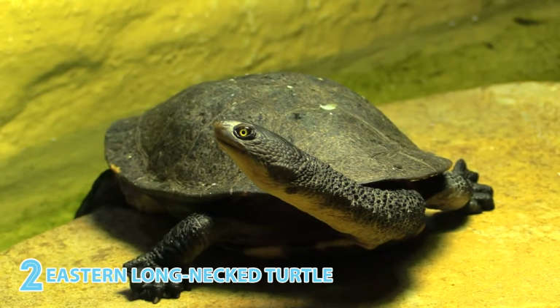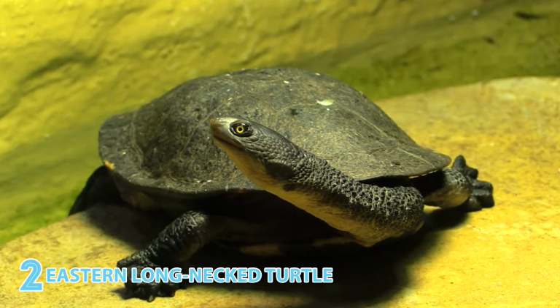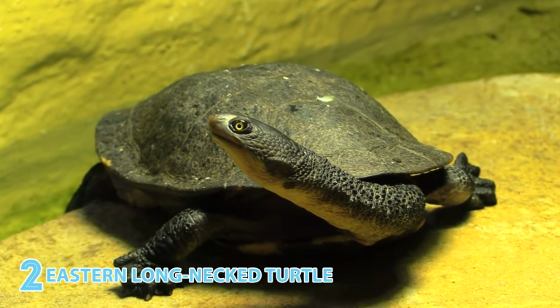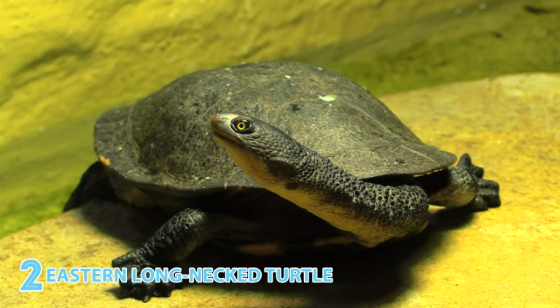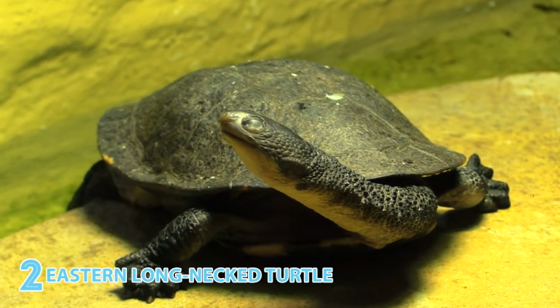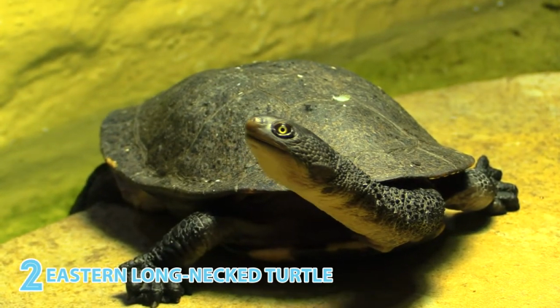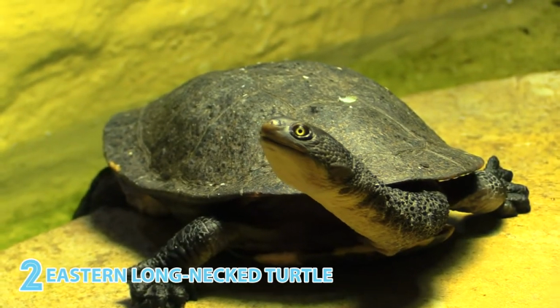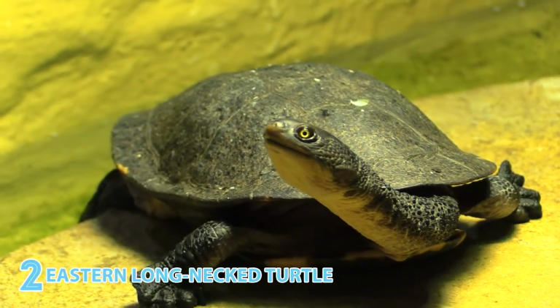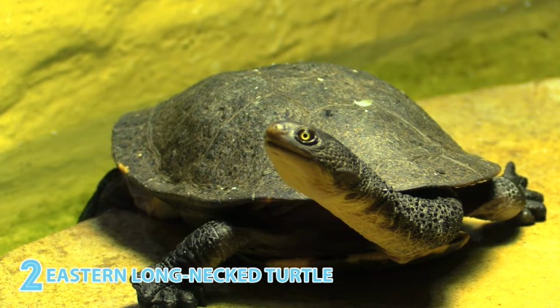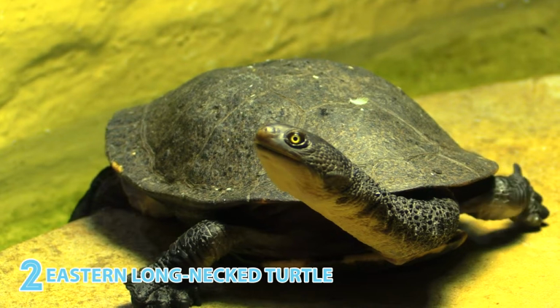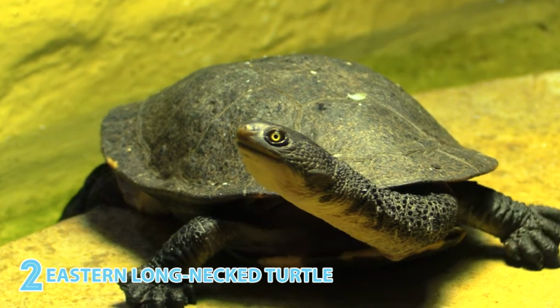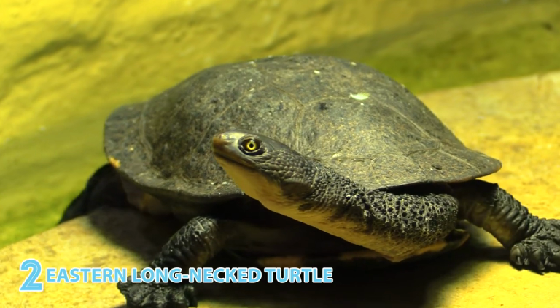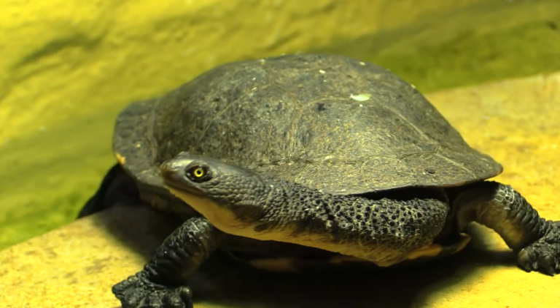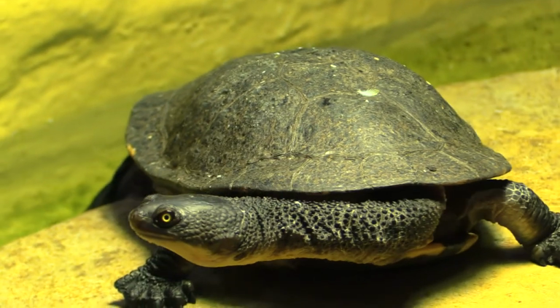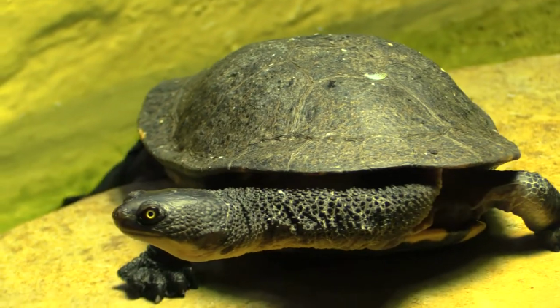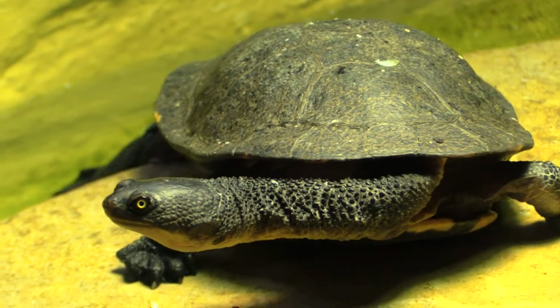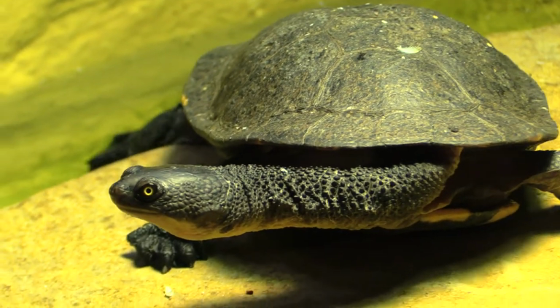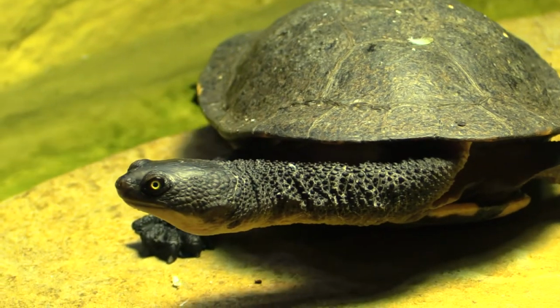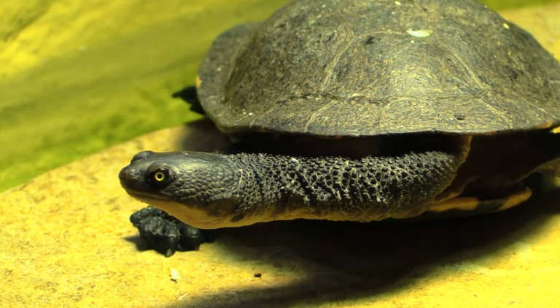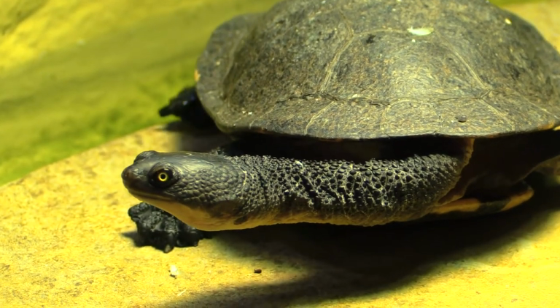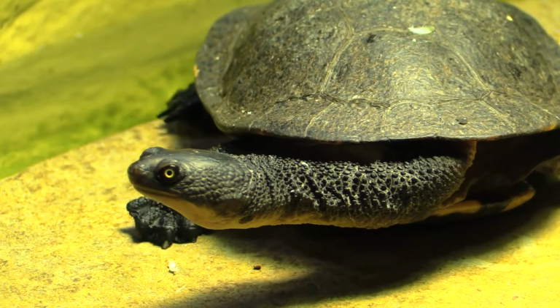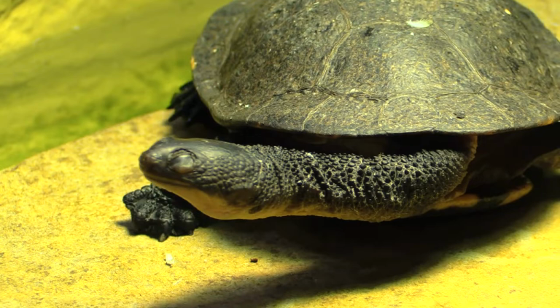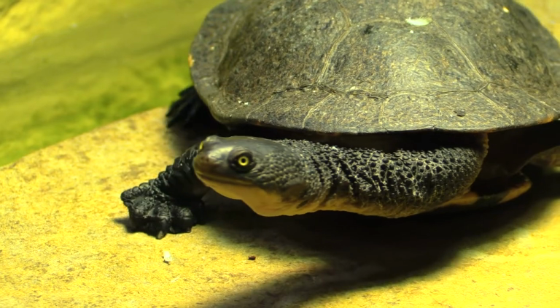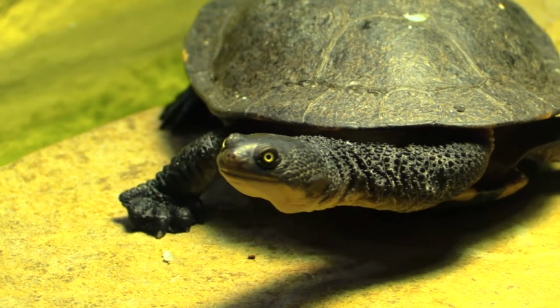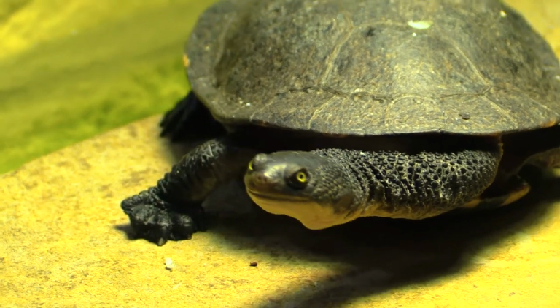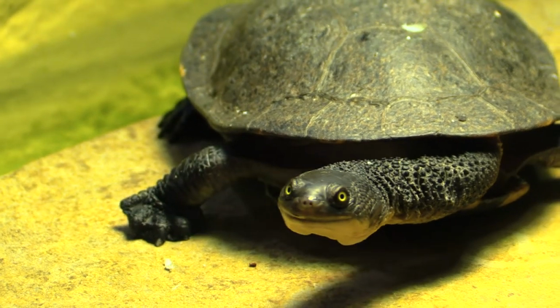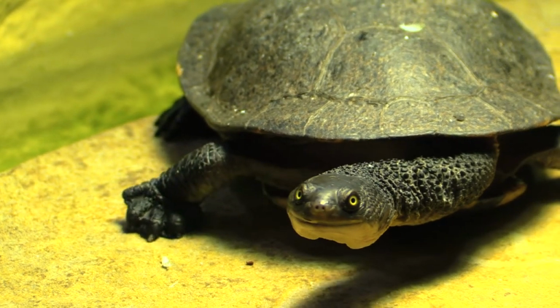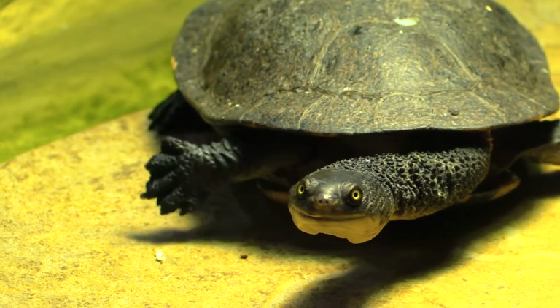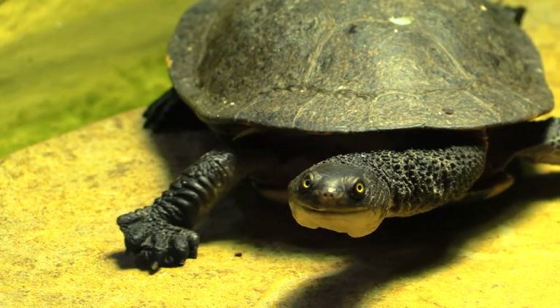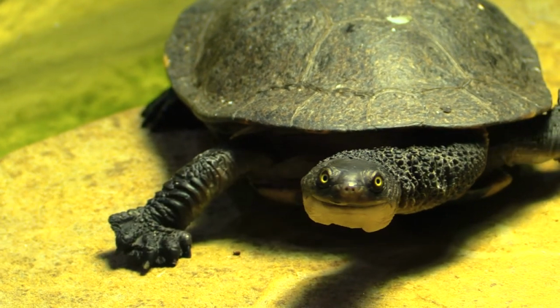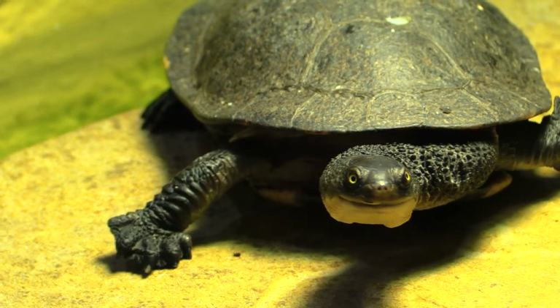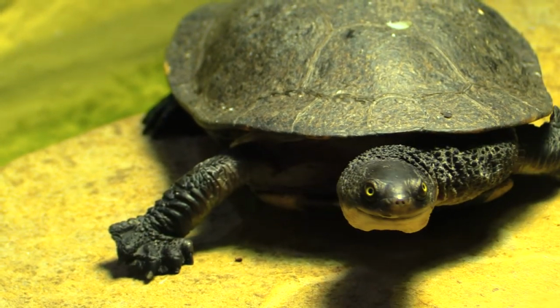From long snout to long neck, the Eastern Long Neck Turtle male bobs its head to attract females. Another fun fact: they're sometimes referred to as stinkers because of the pungent odor they release when they're feeling stressed.